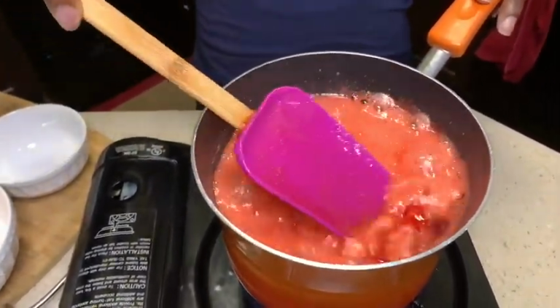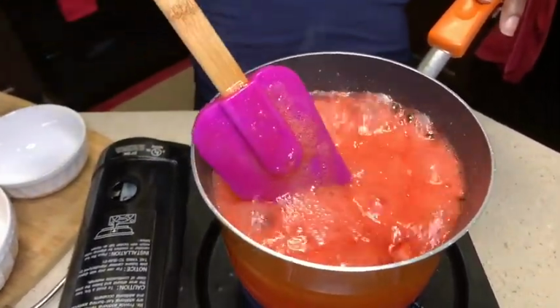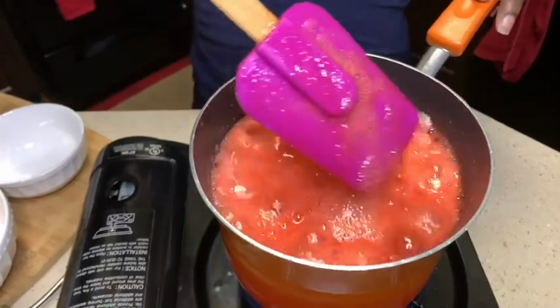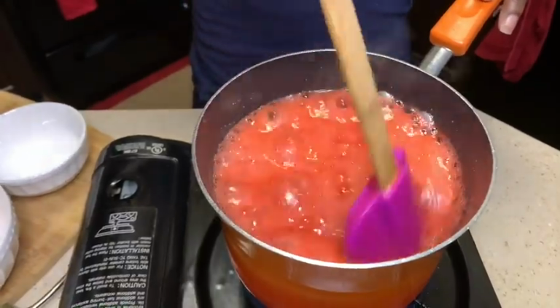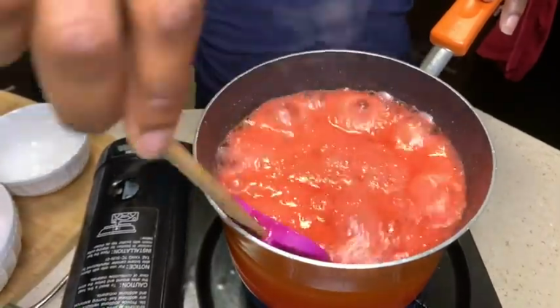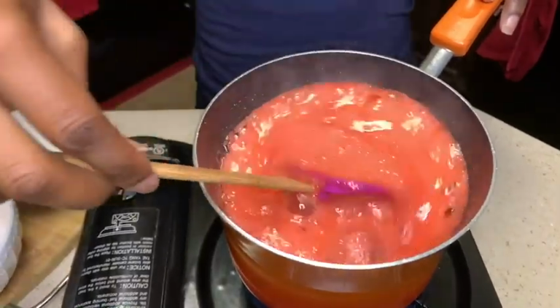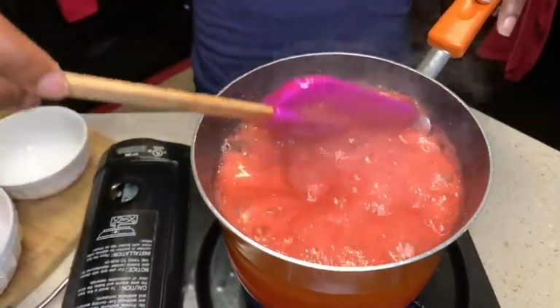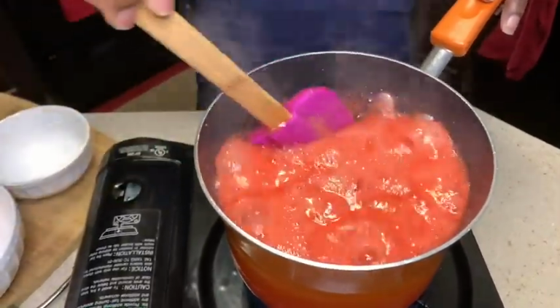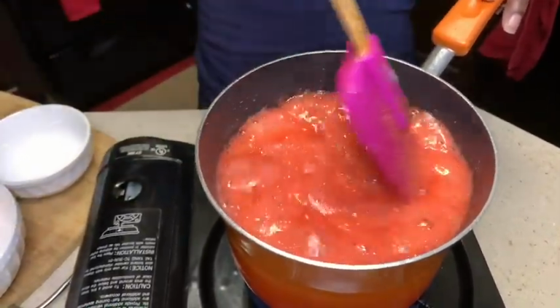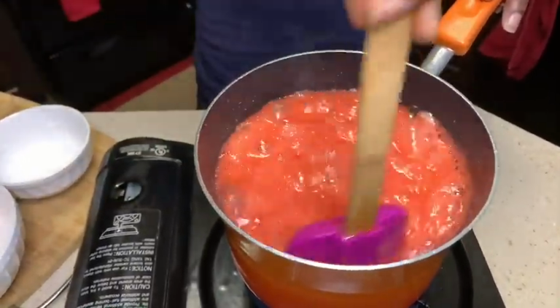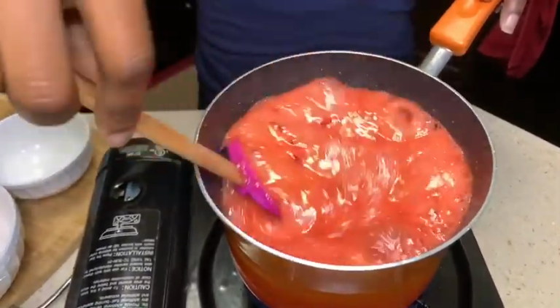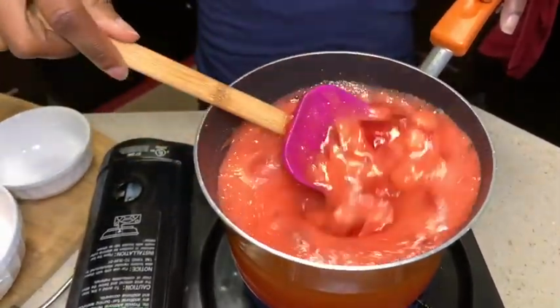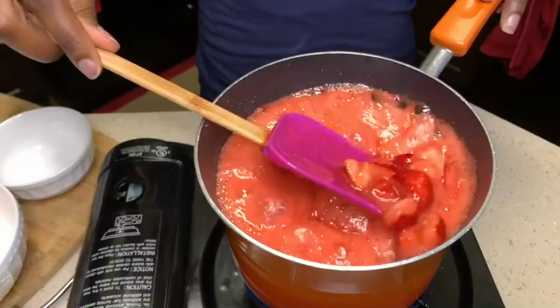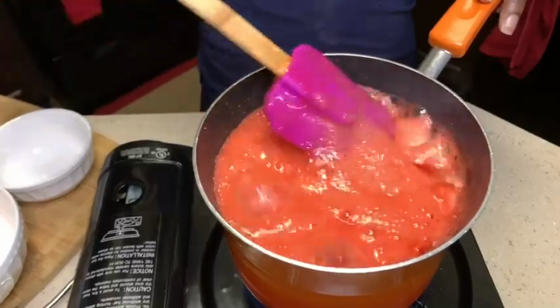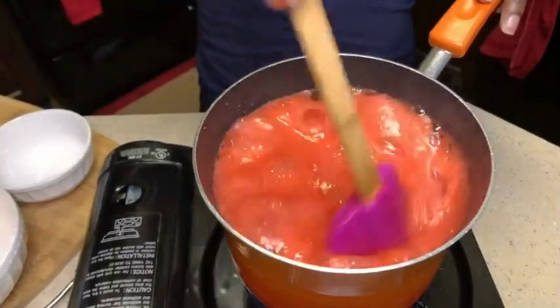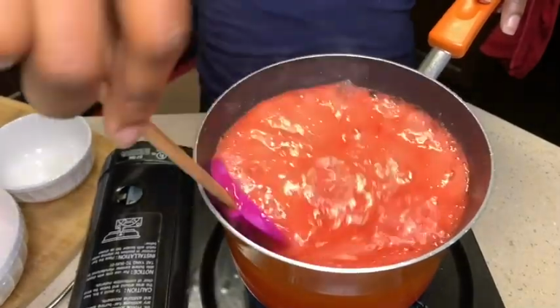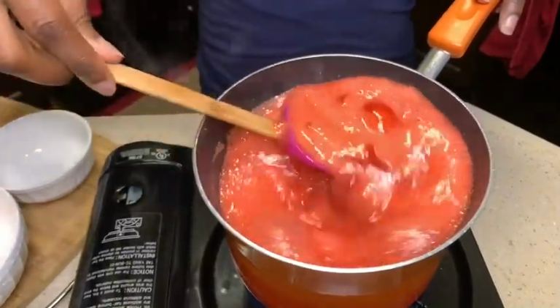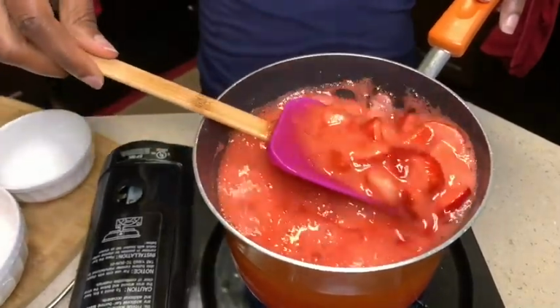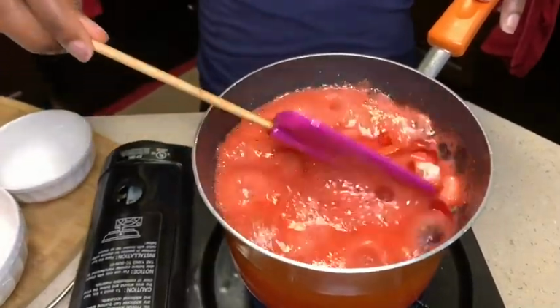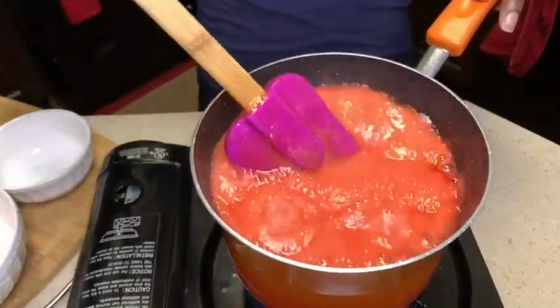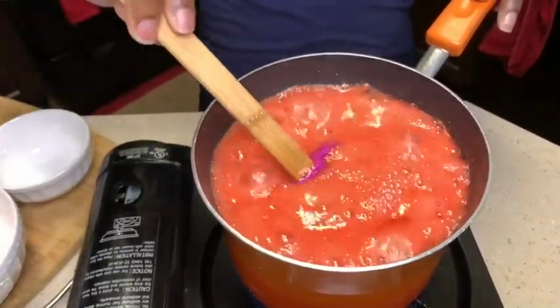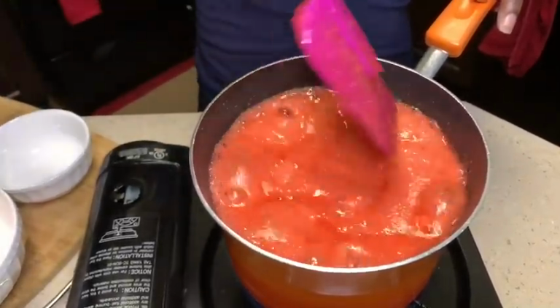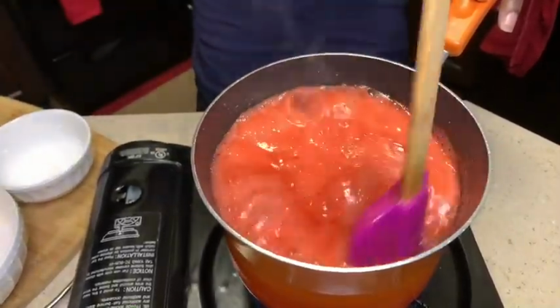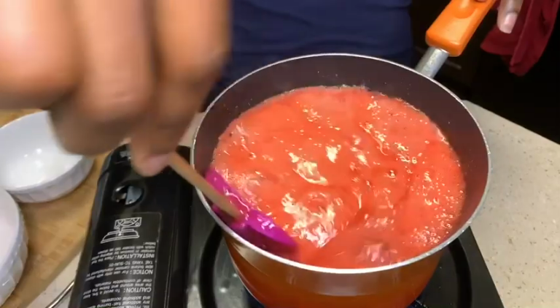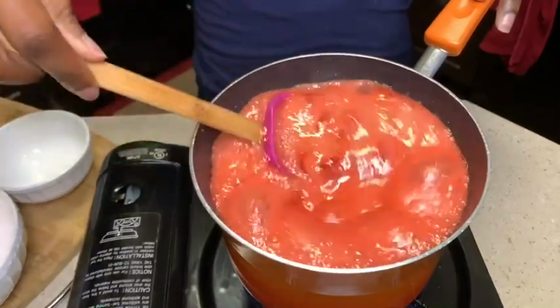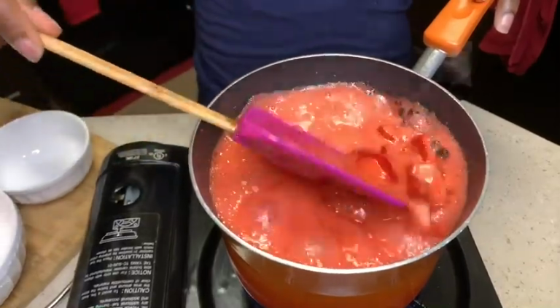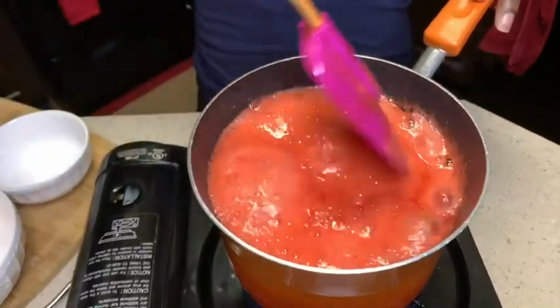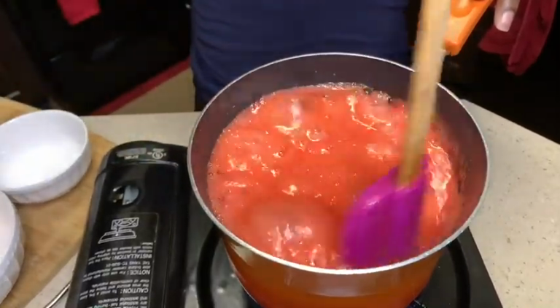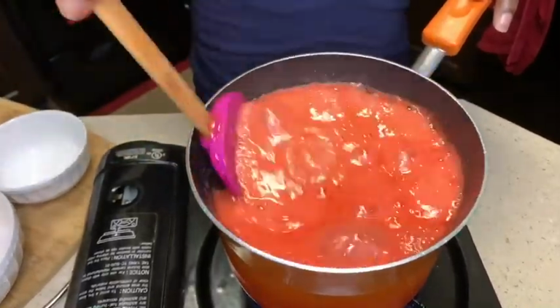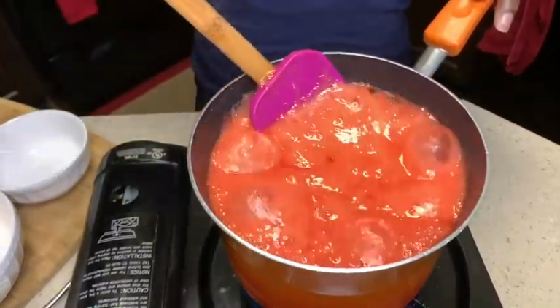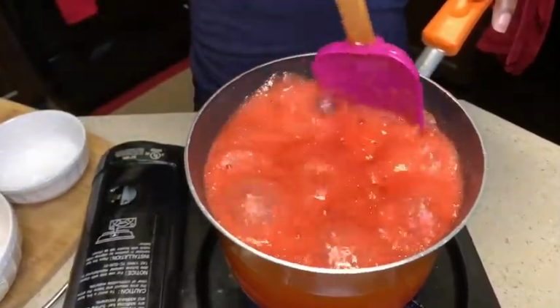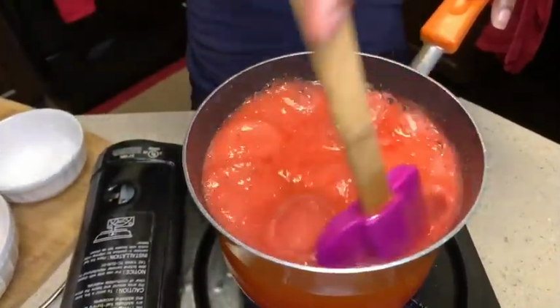I'm keeping it on medium-high because I want this process to go by quickly so I can get to eat my yummy pancakes. Now don't put it too high and don't leave it unattended while it's on high.